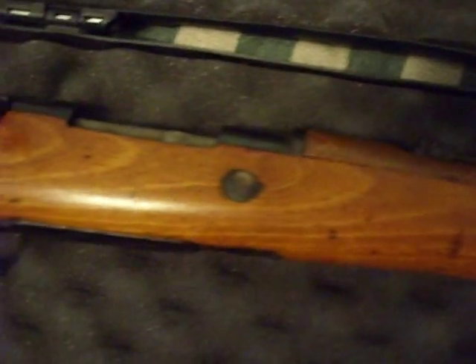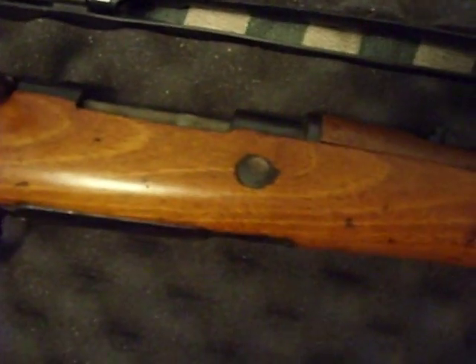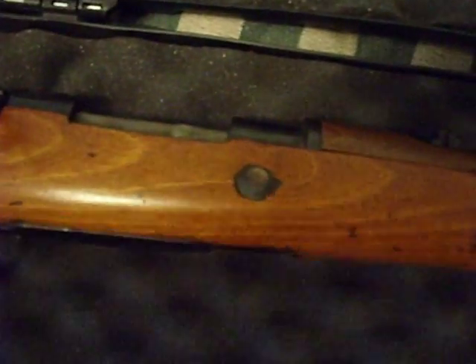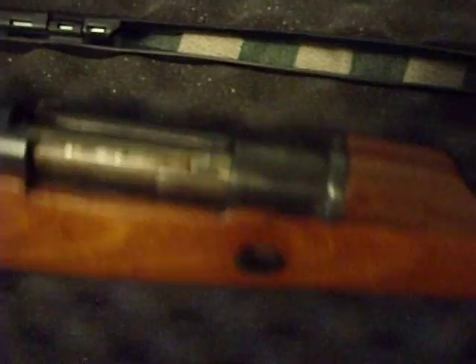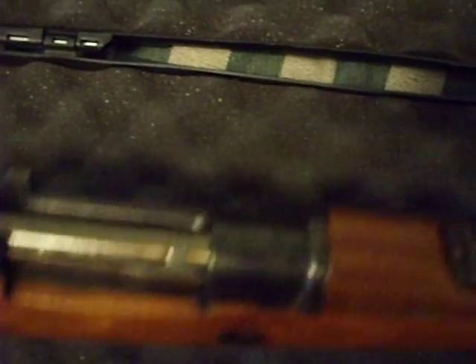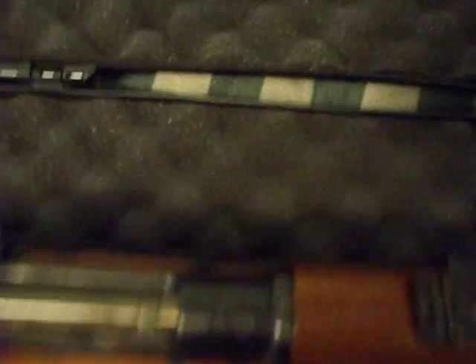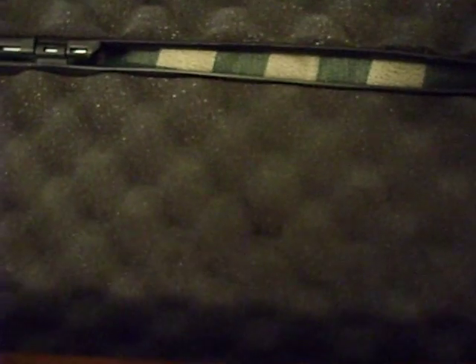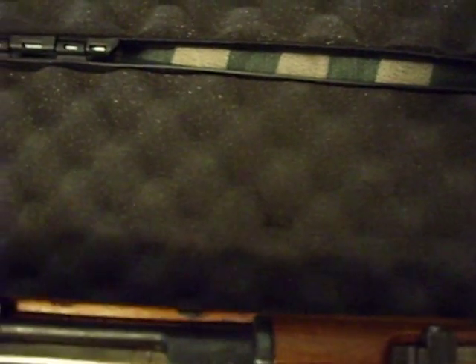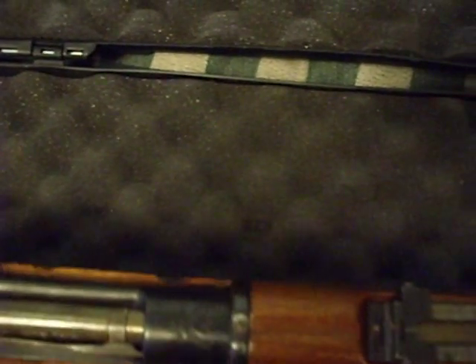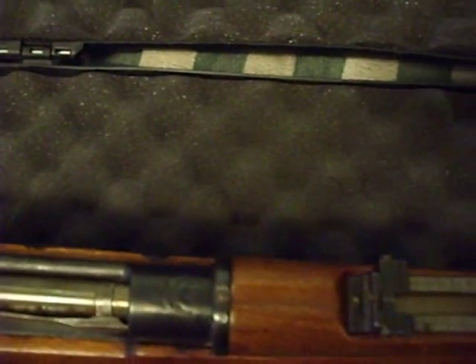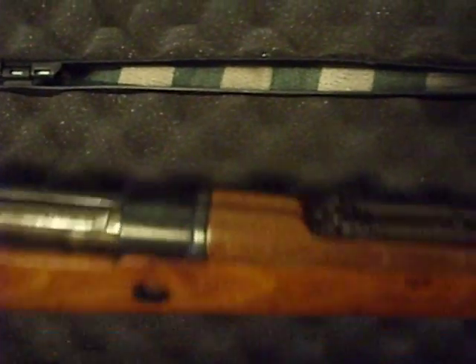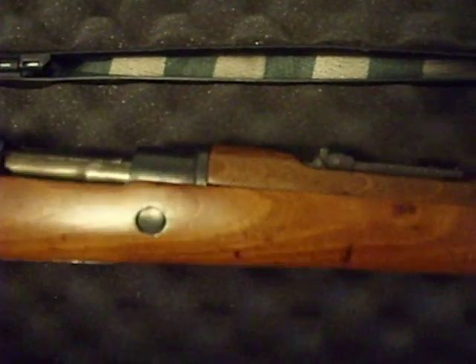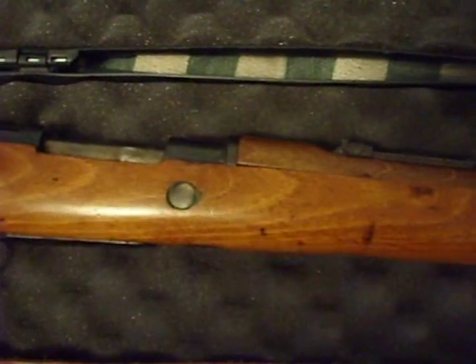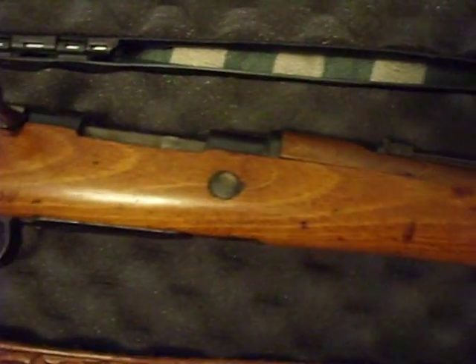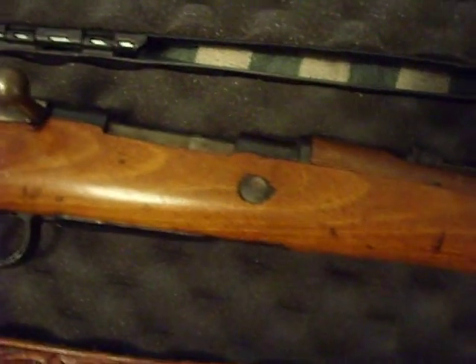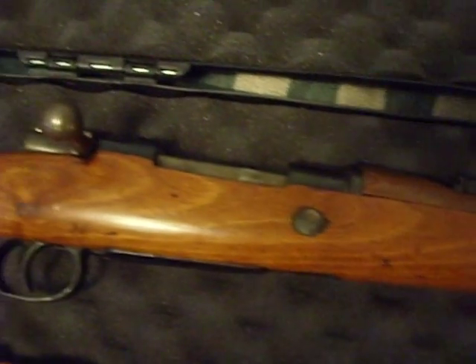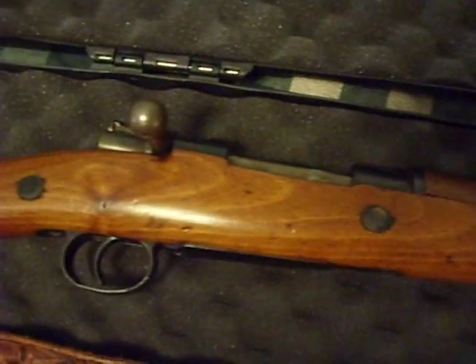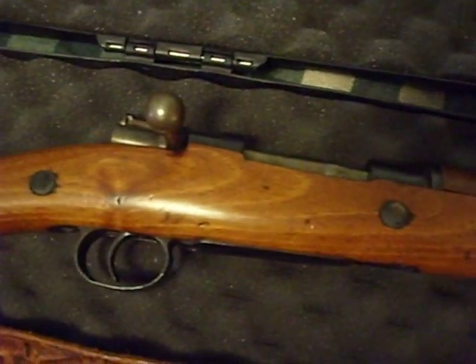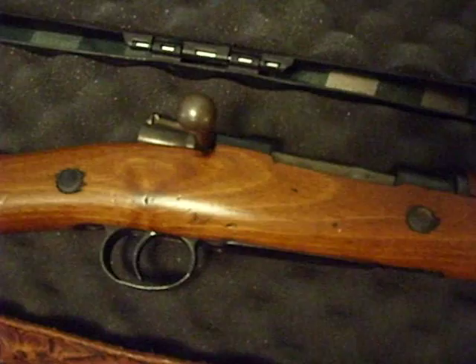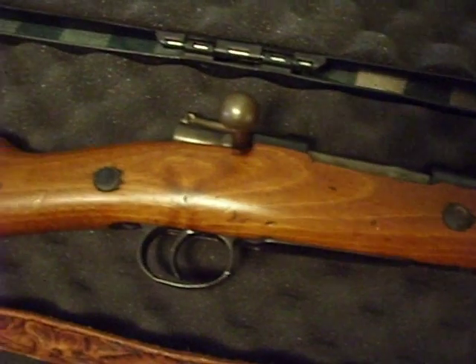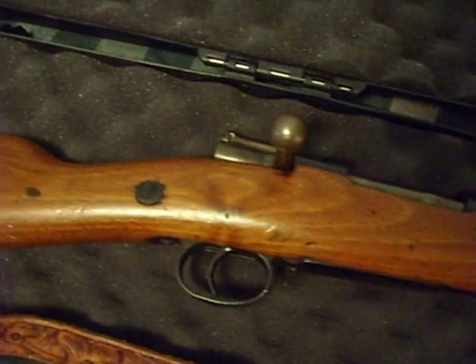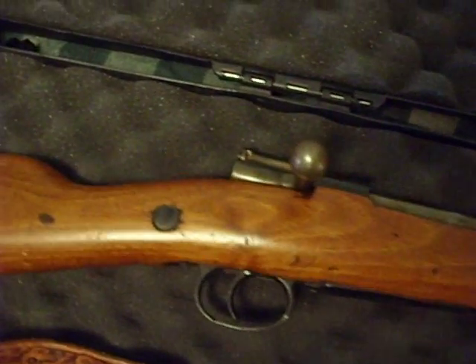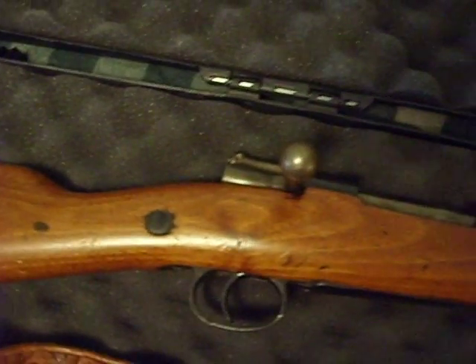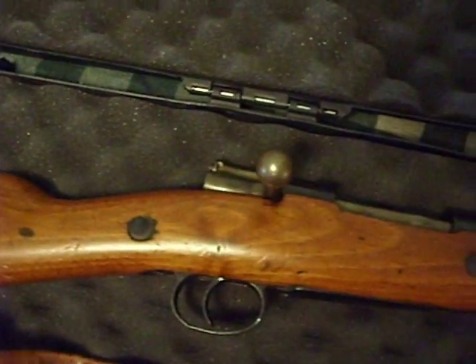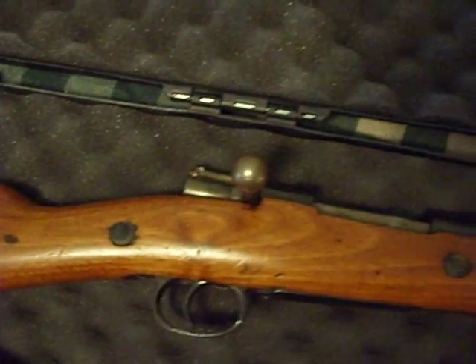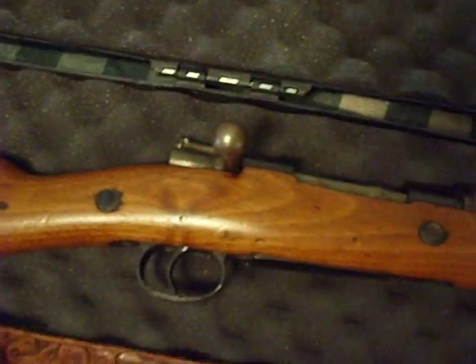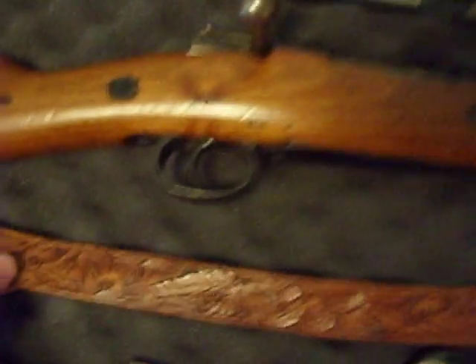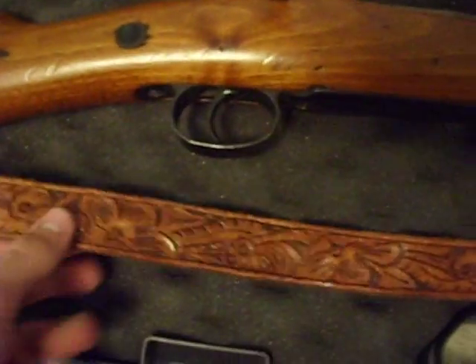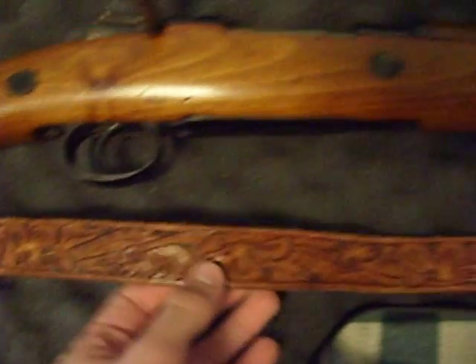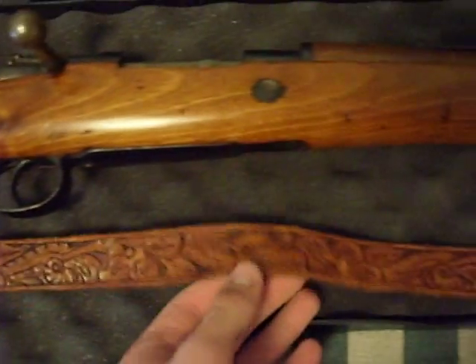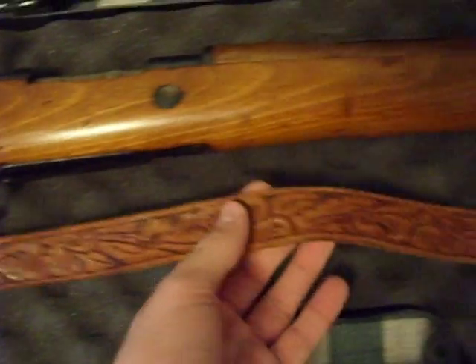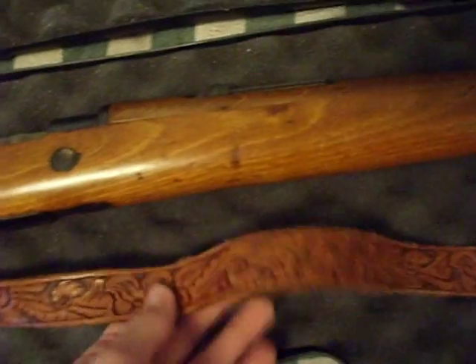And it's a real Mauser — it's a Spanish Mauser. I looked it up, and this one was actually issued to police, so it's an ex-police issue. It came with a nice sling, kind of flowery, I don't know.